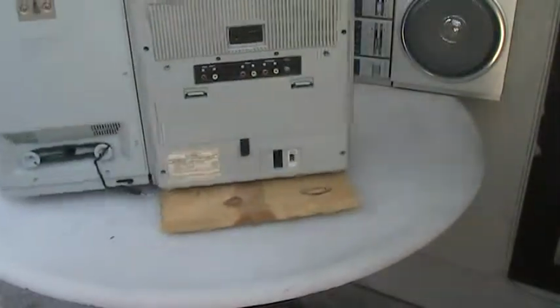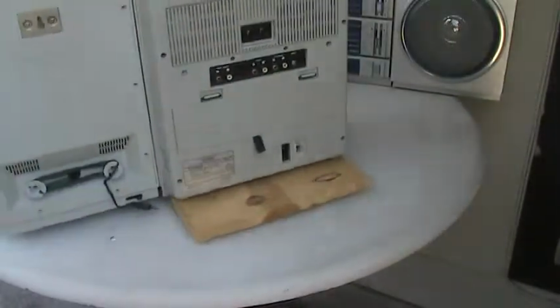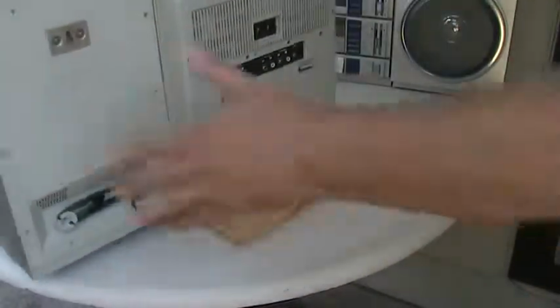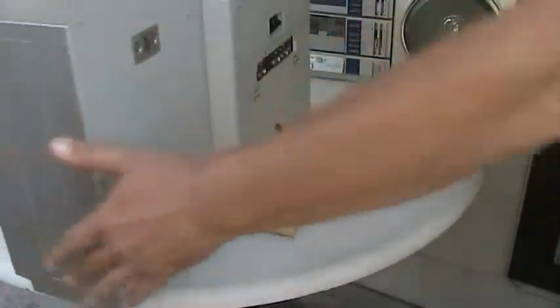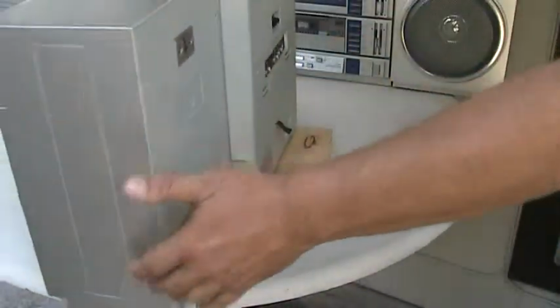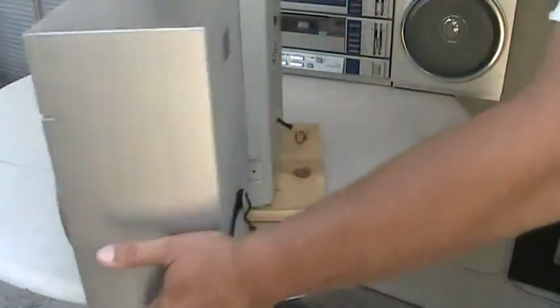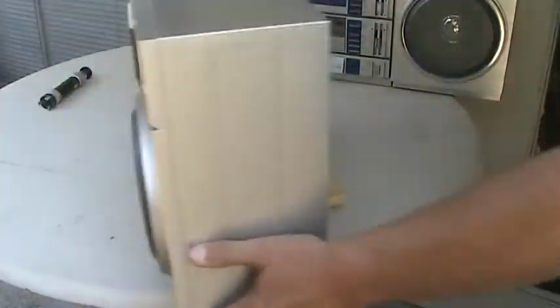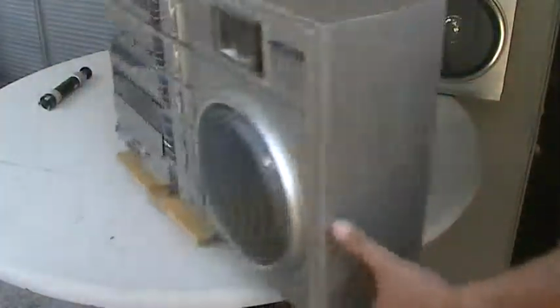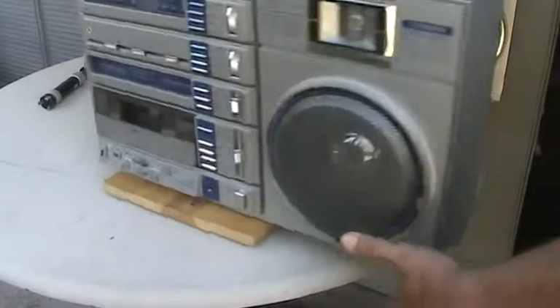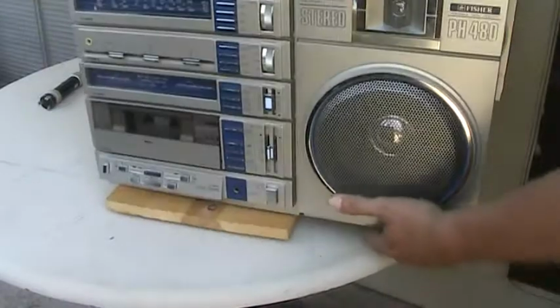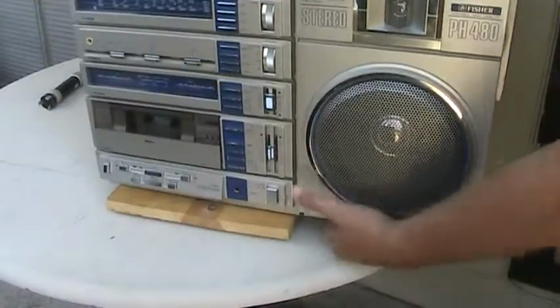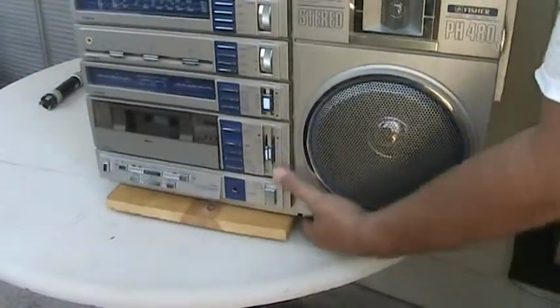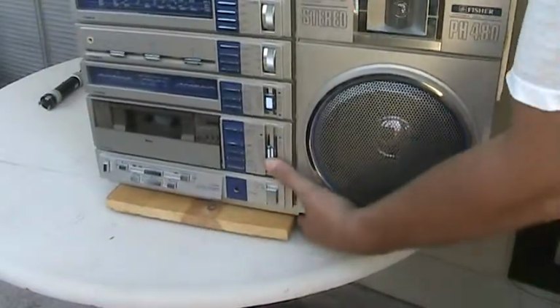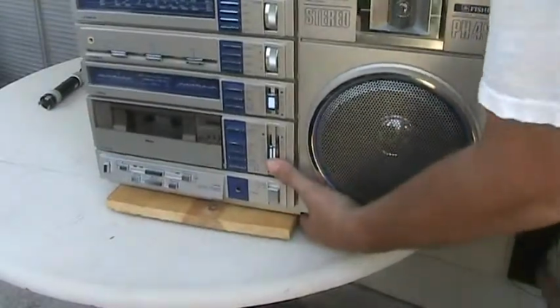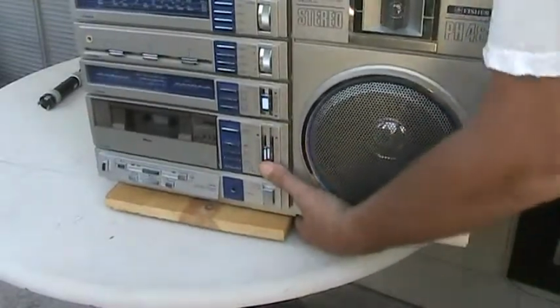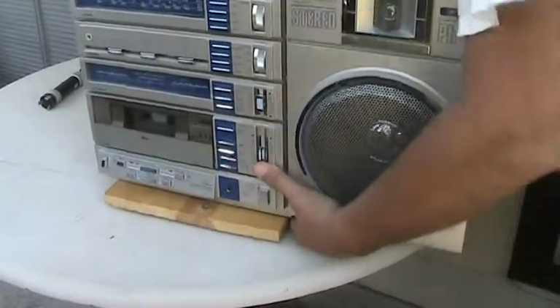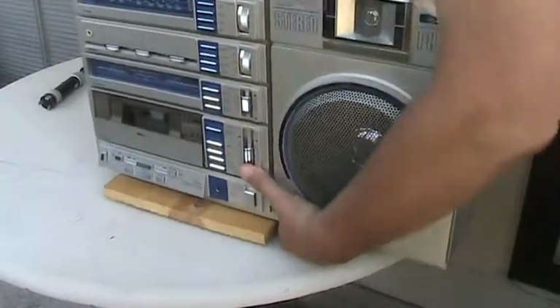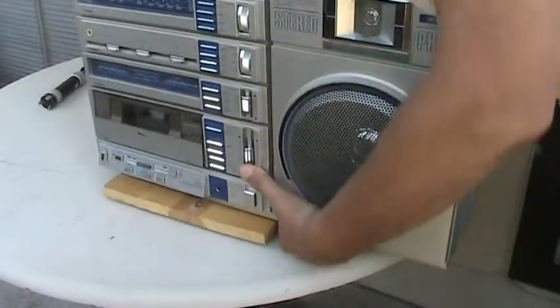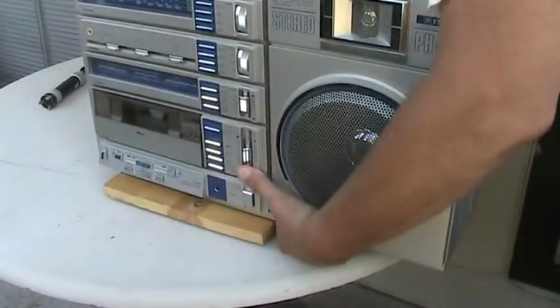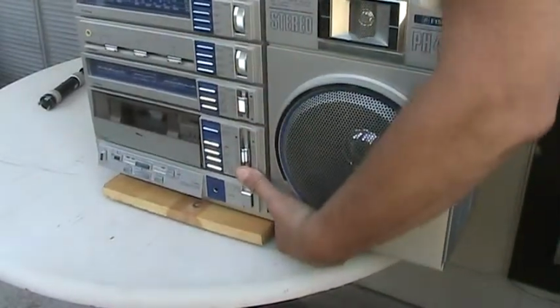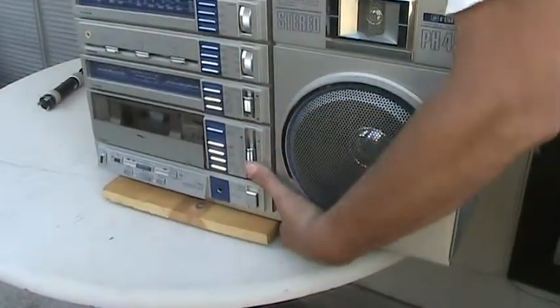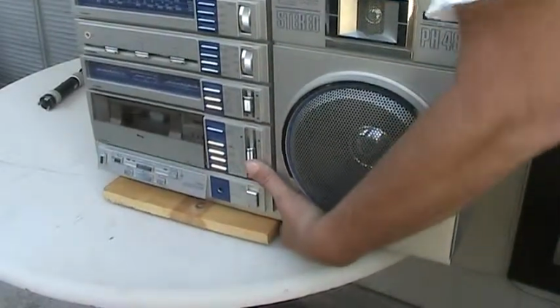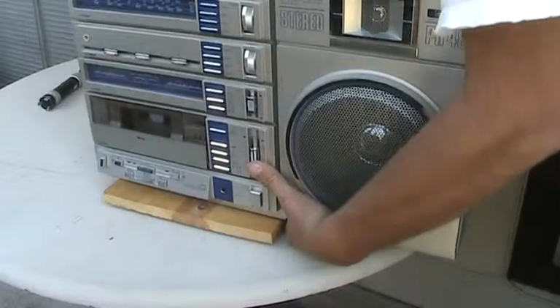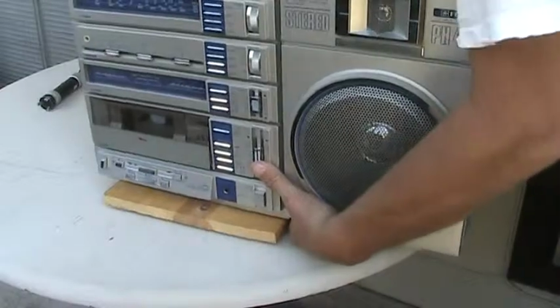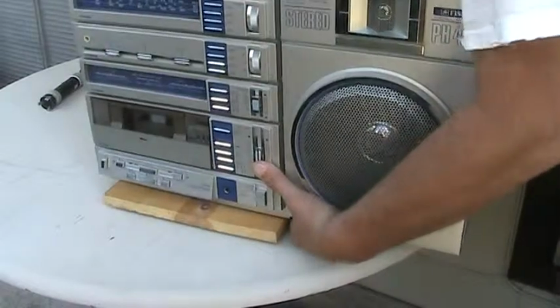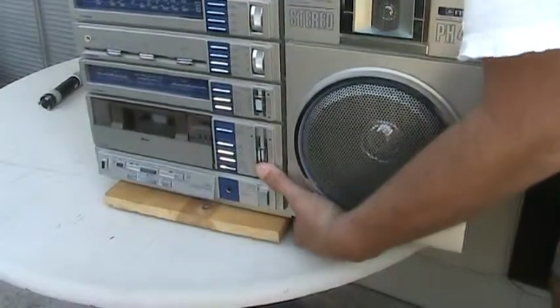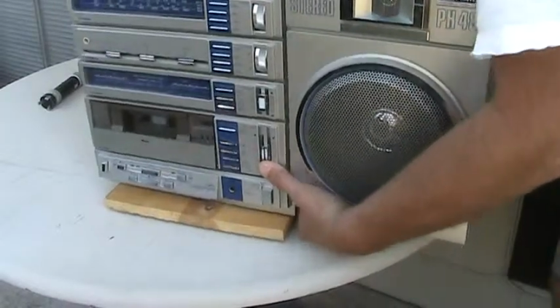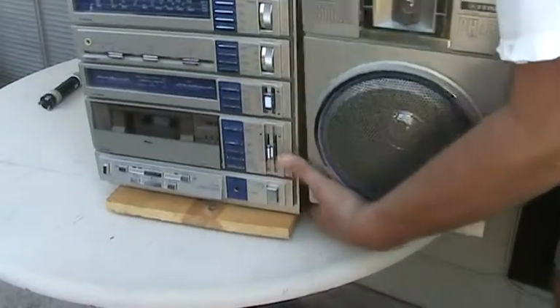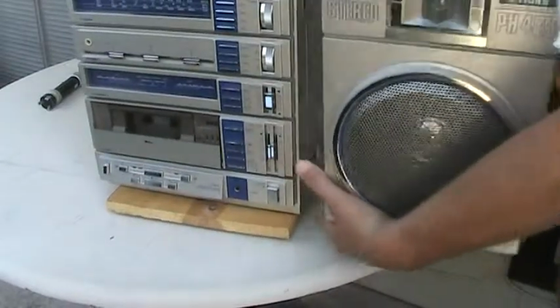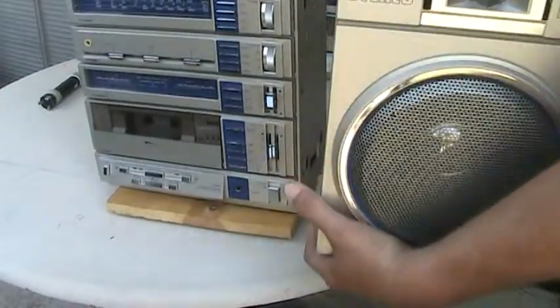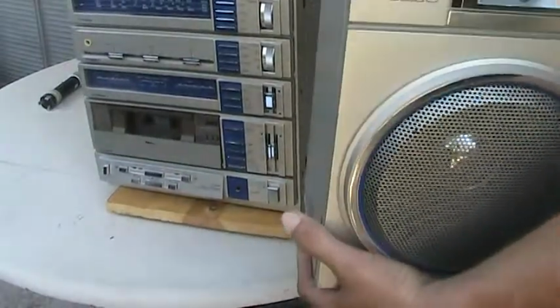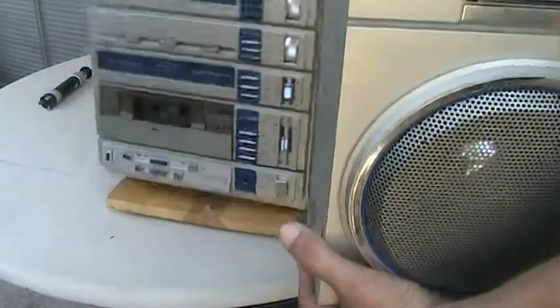Now this one here also detaches the same way. You need to unlock it, lift it up, take it off, and you get rid of the radio.